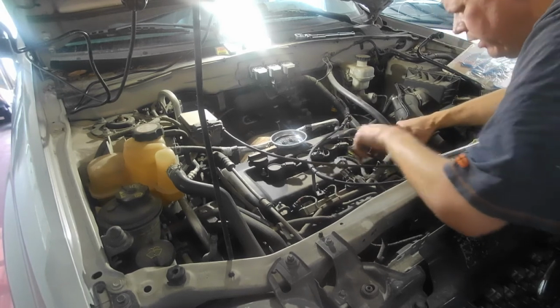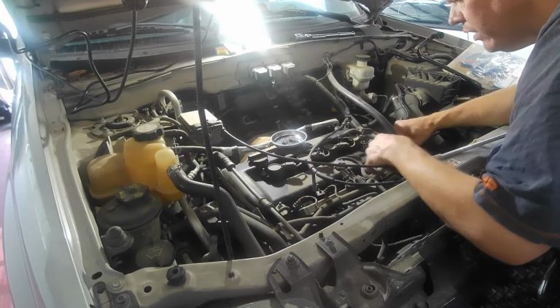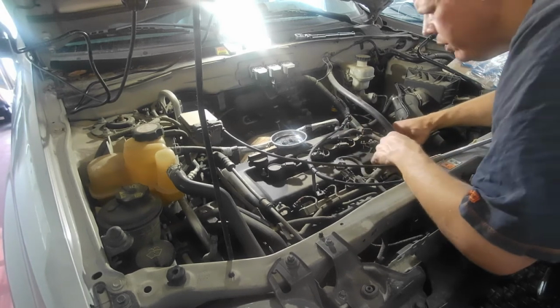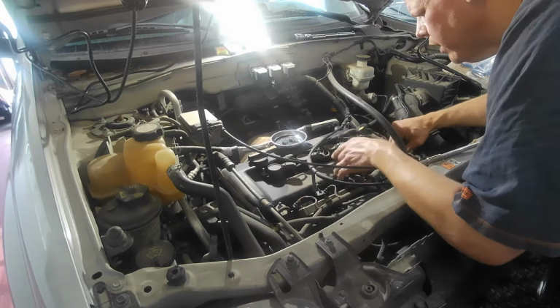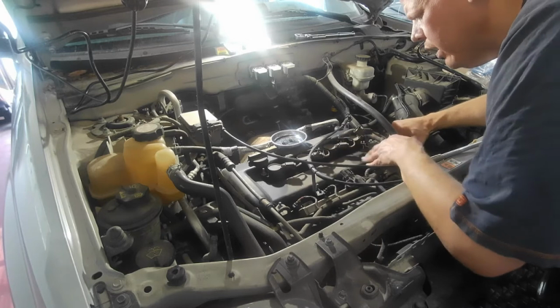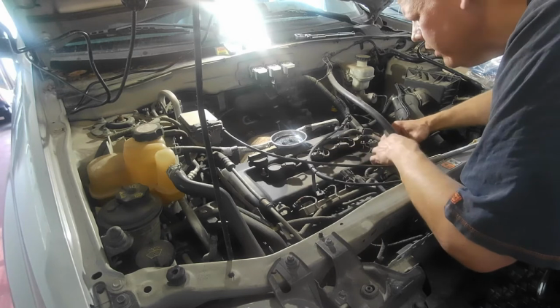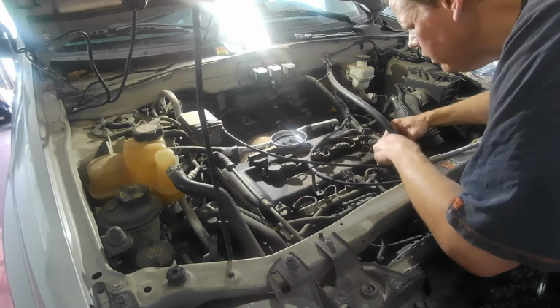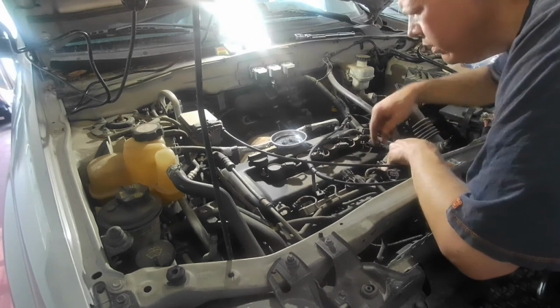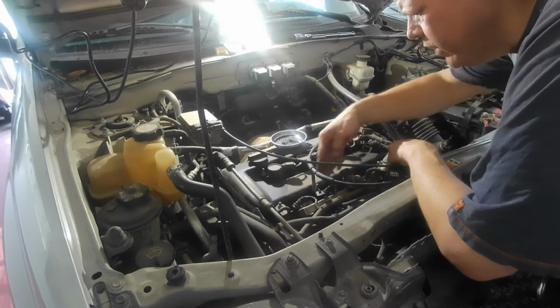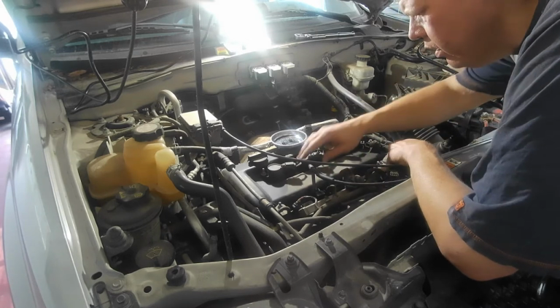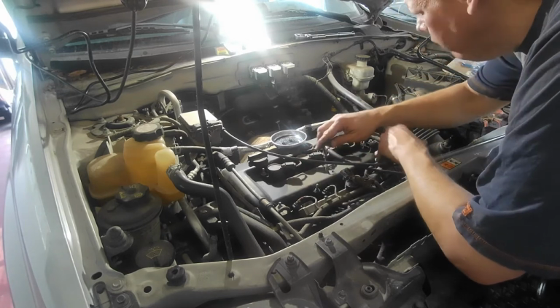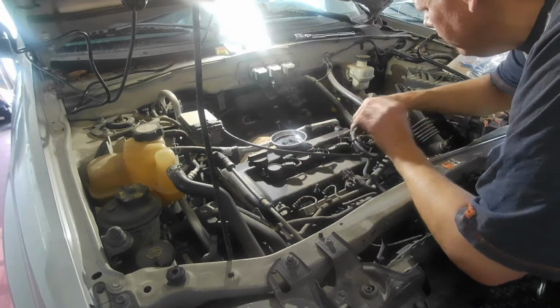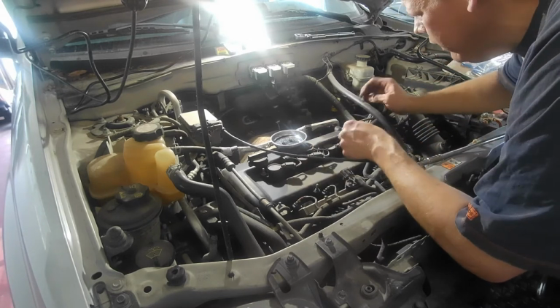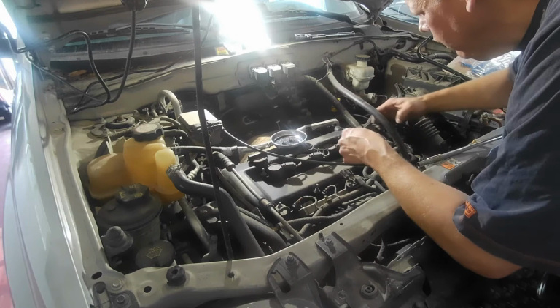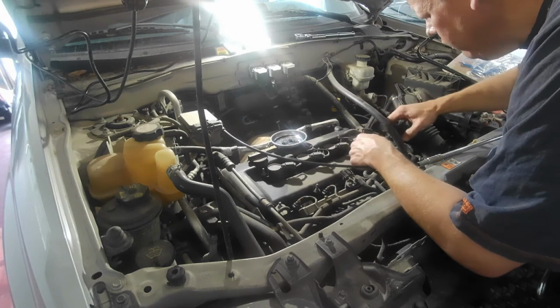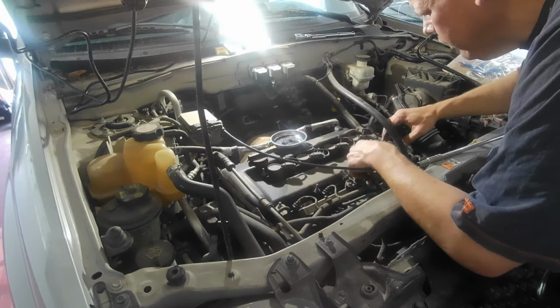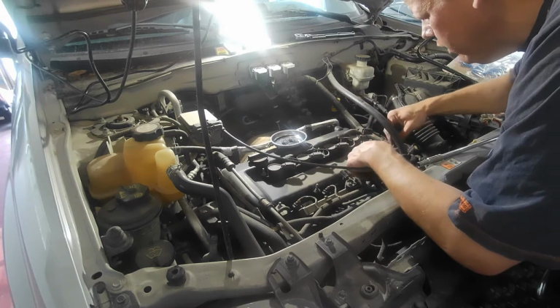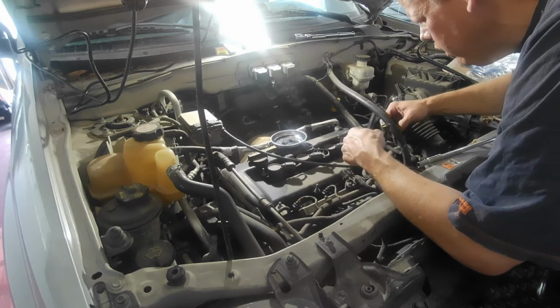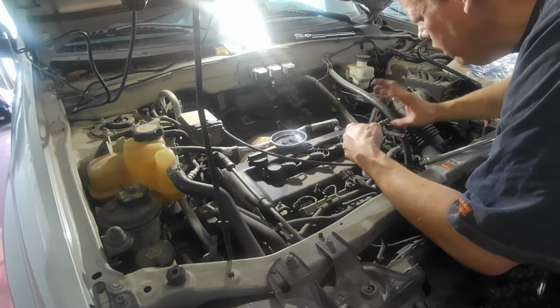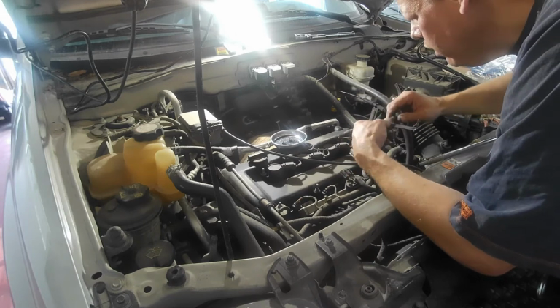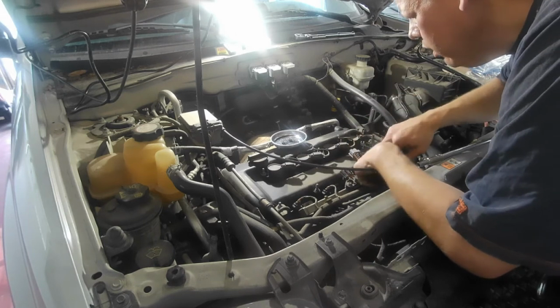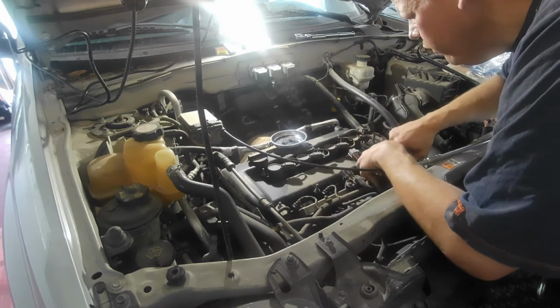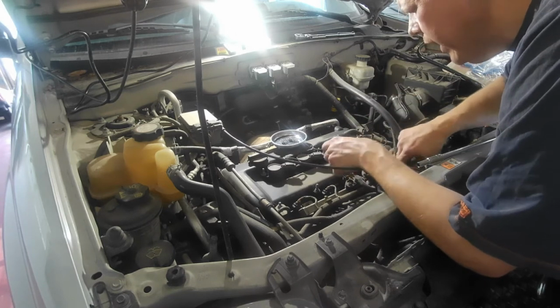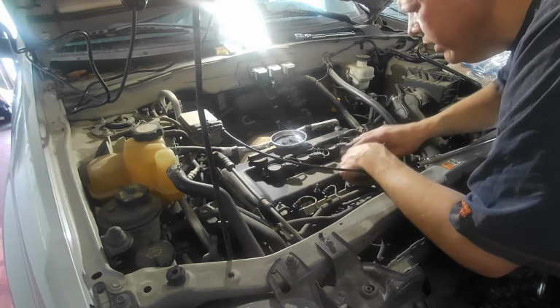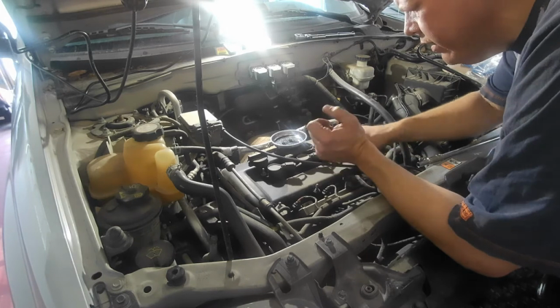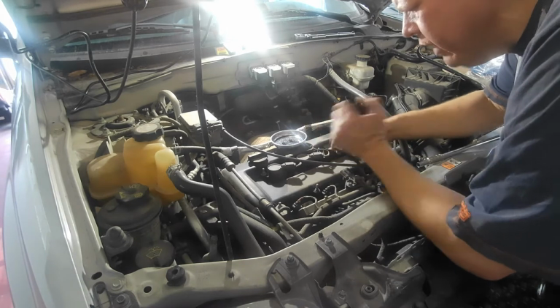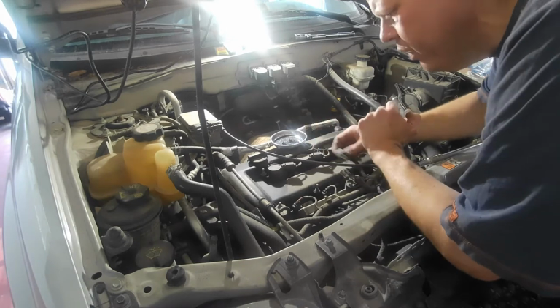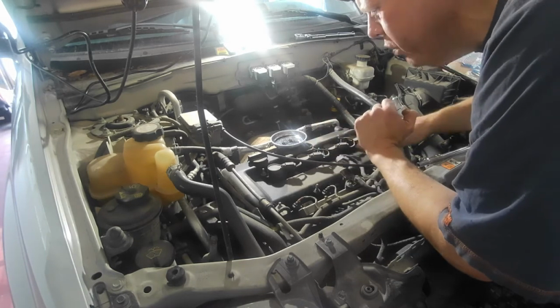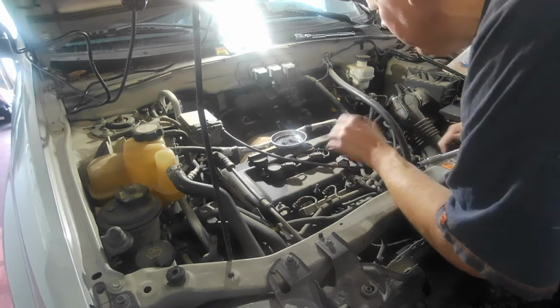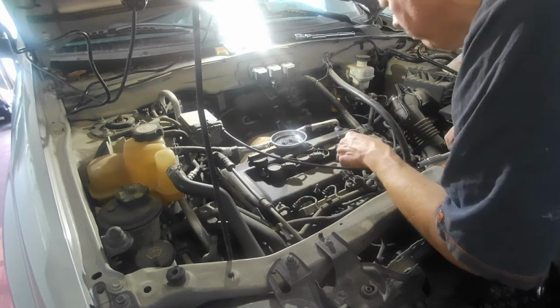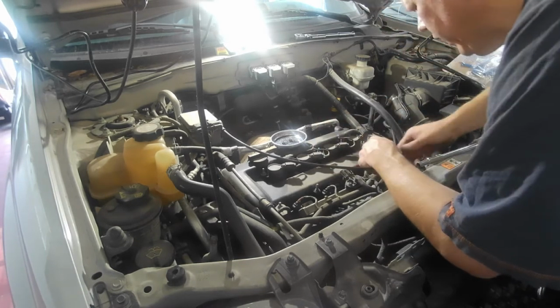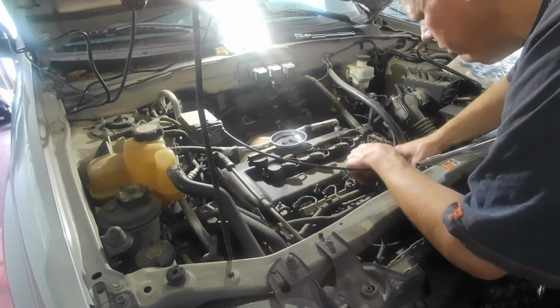This here you just pop straight up — this is the injector harness. You don't have to mess with that. I just like to get this fuel line actually — this could stay plugged in, but just to get it out of my way.